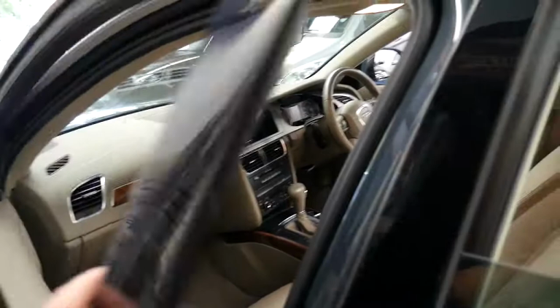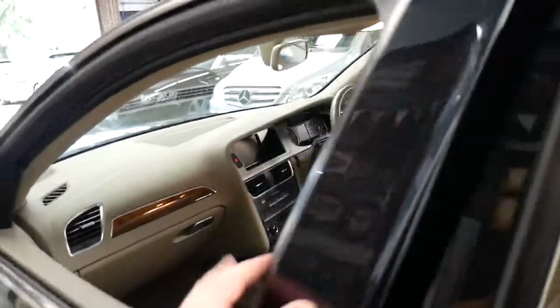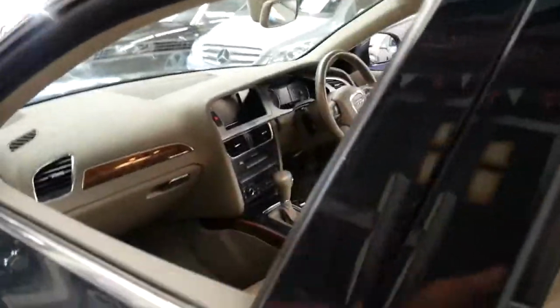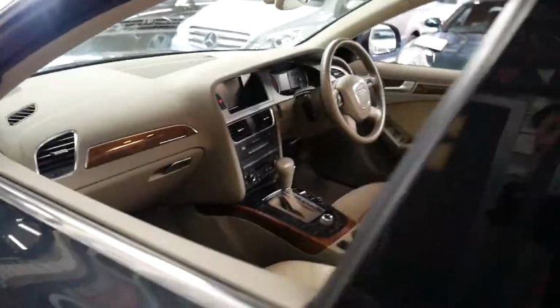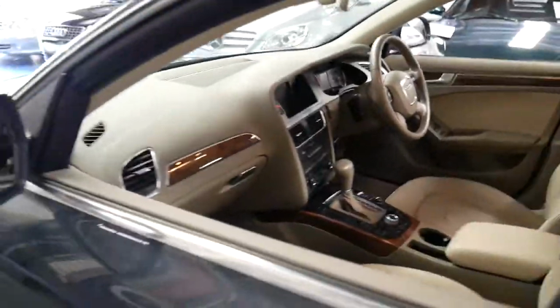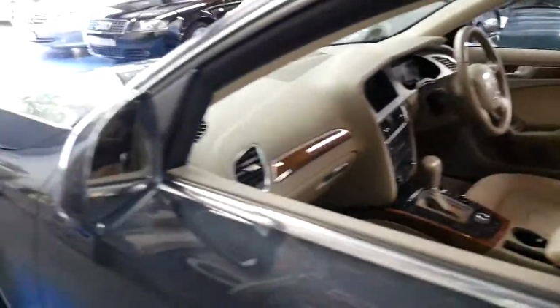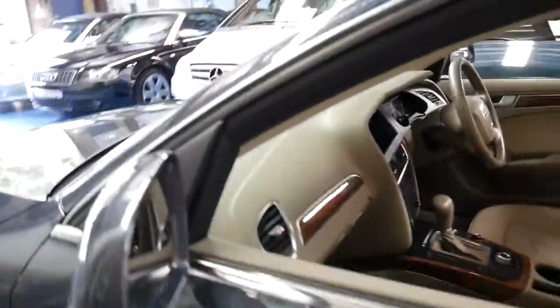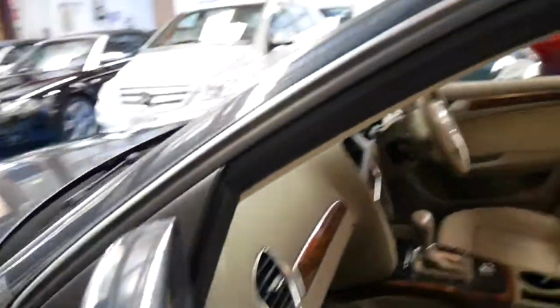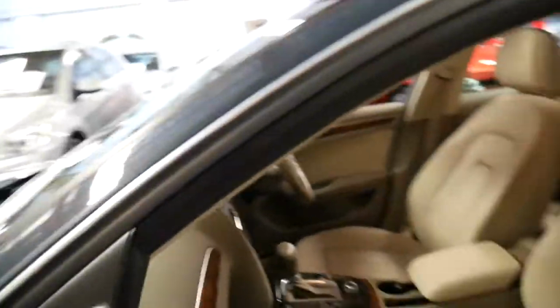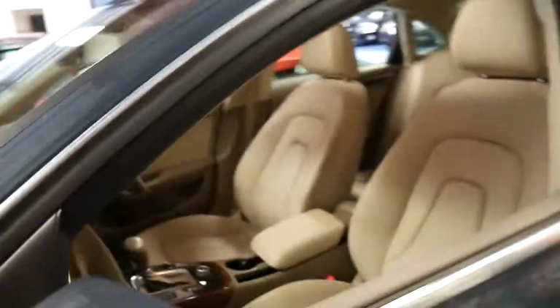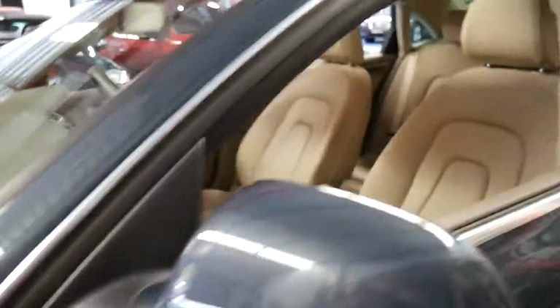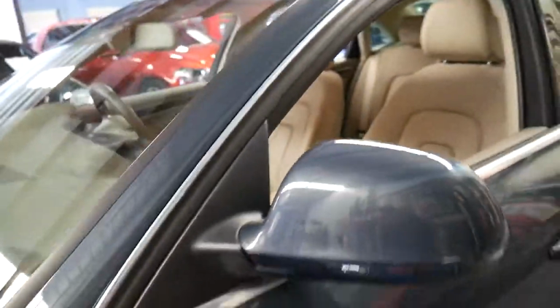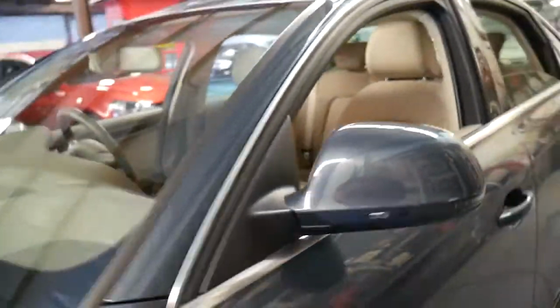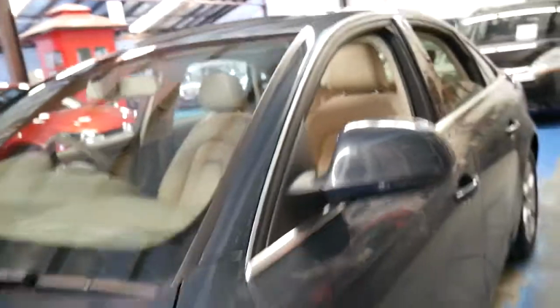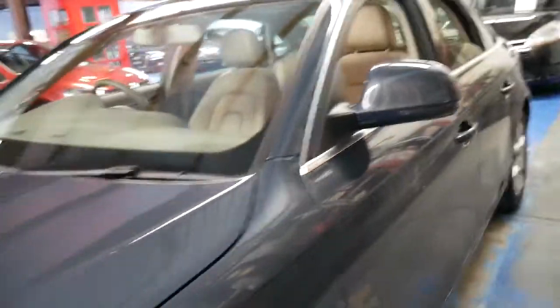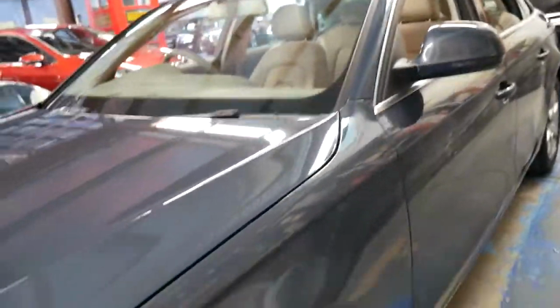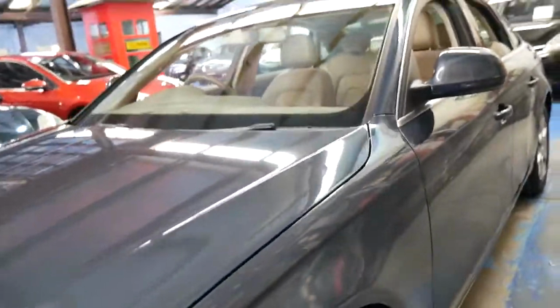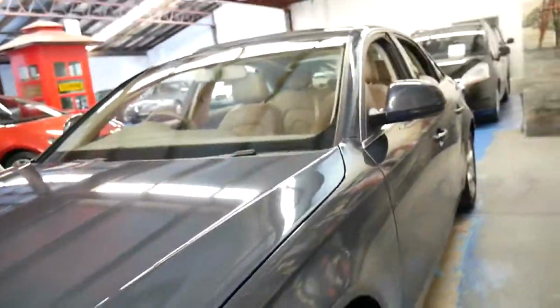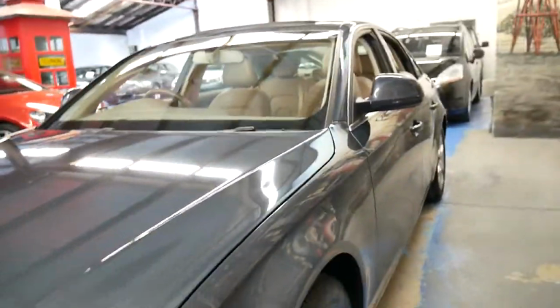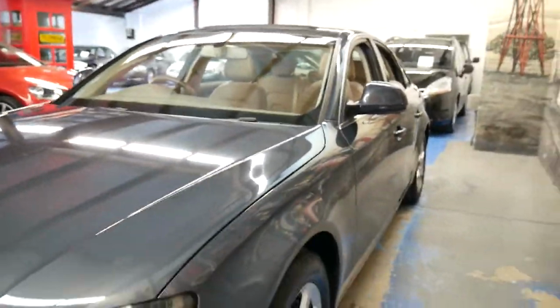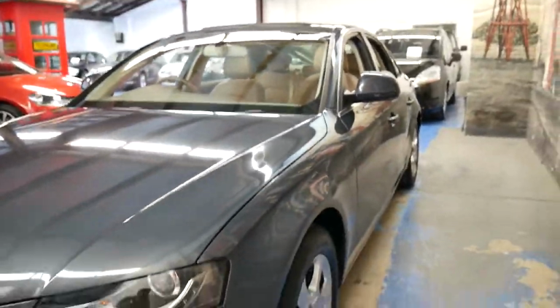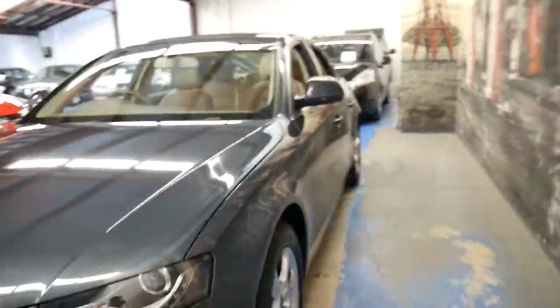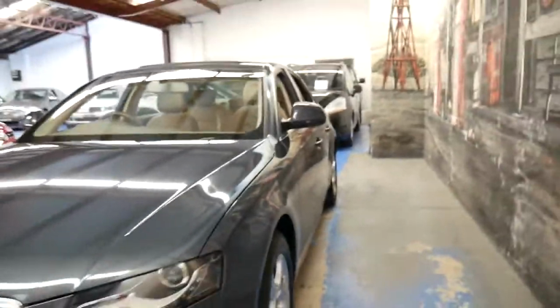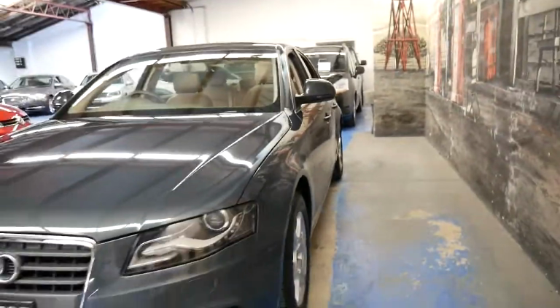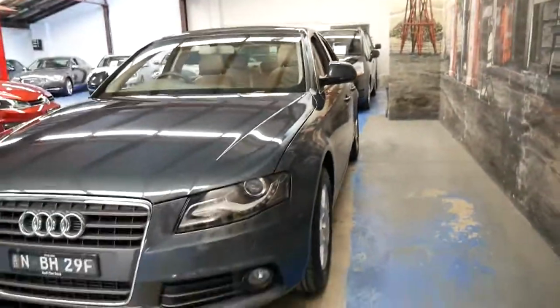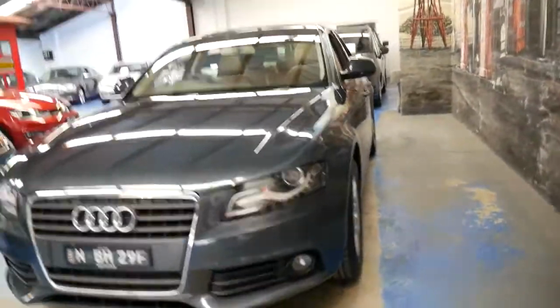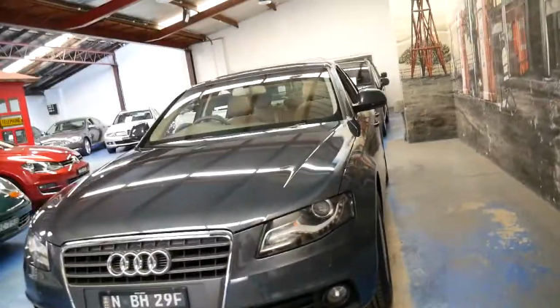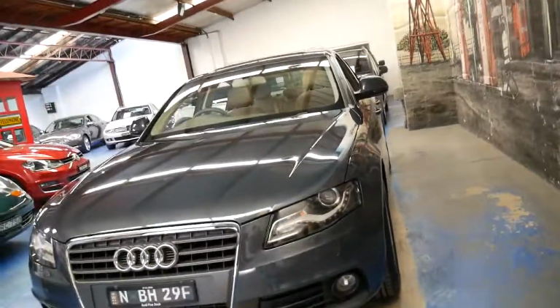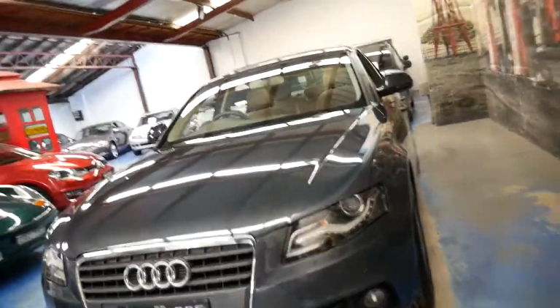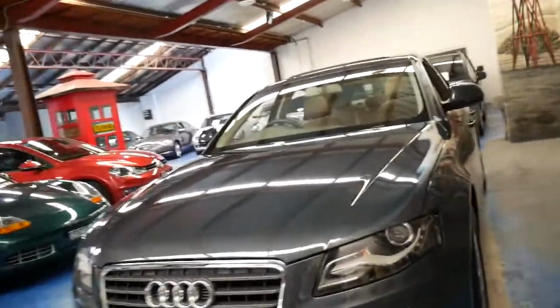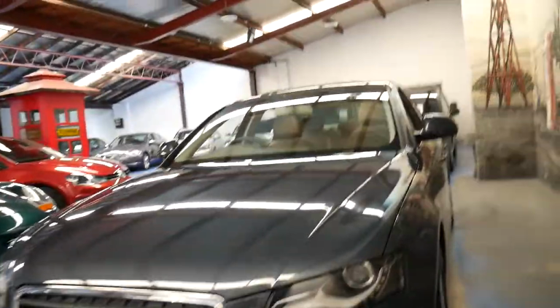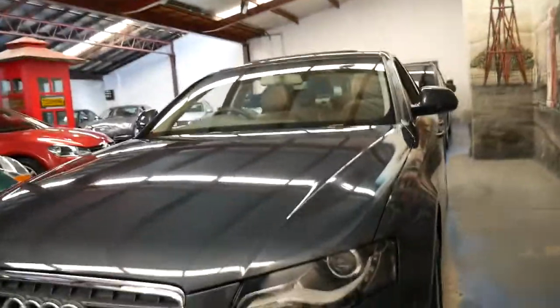So if you saw another Audi A4 and thought you preferred that colour, or something with five or ten thousand fewer kilometres, but it doesn't have those options, it's going to cost you a lot of money to make that happen.